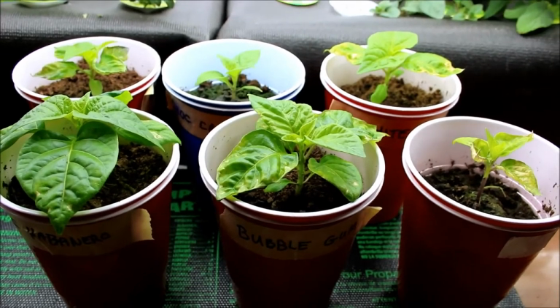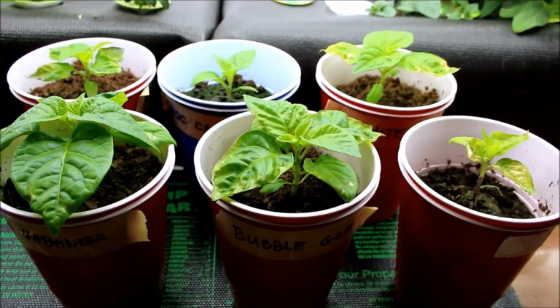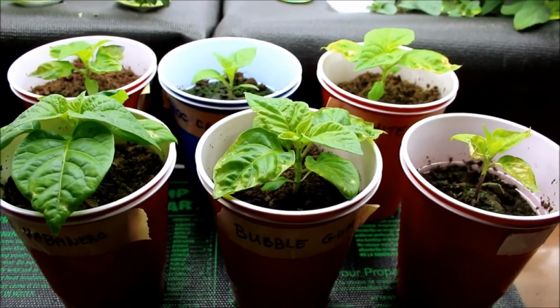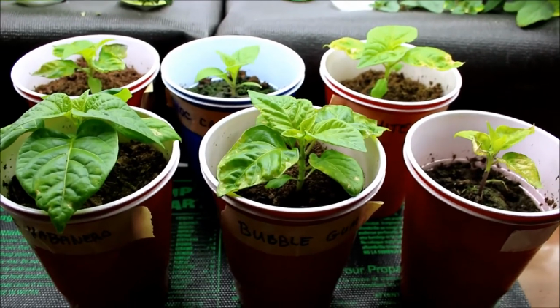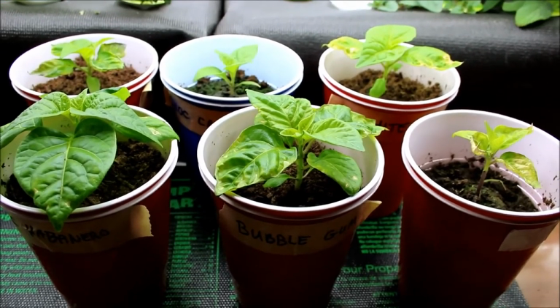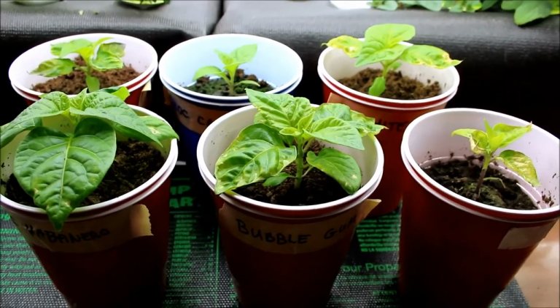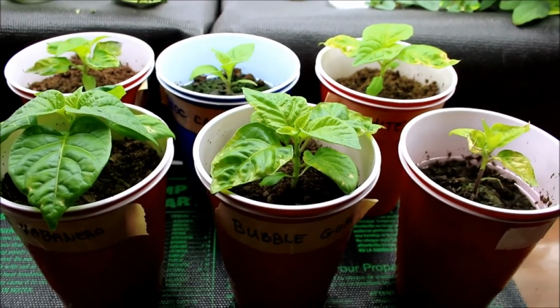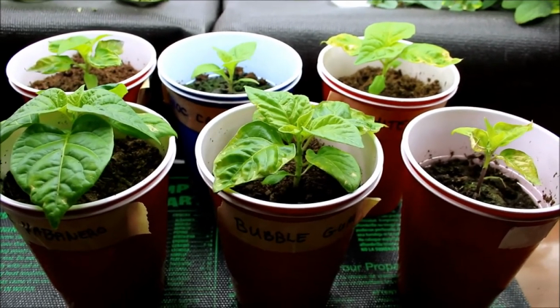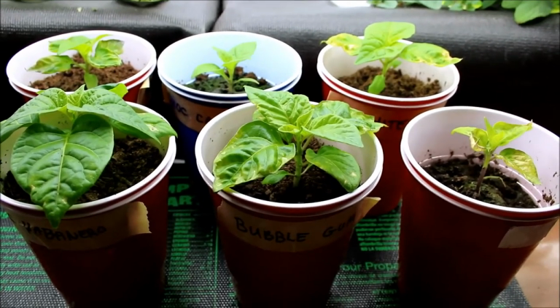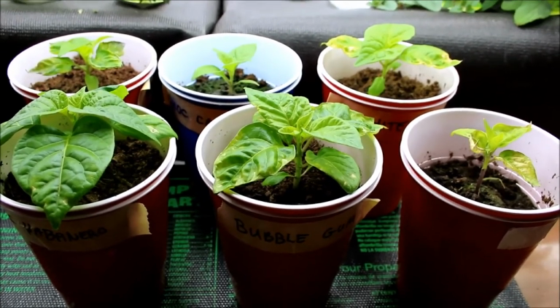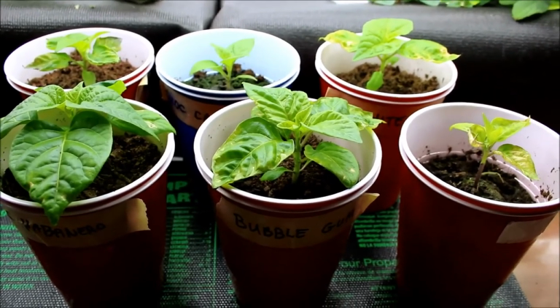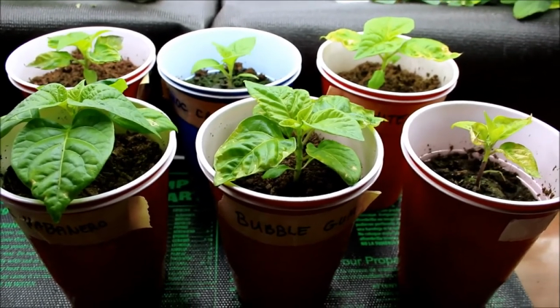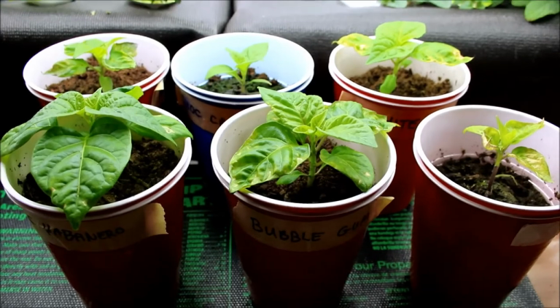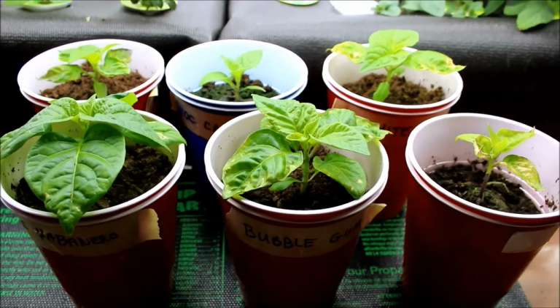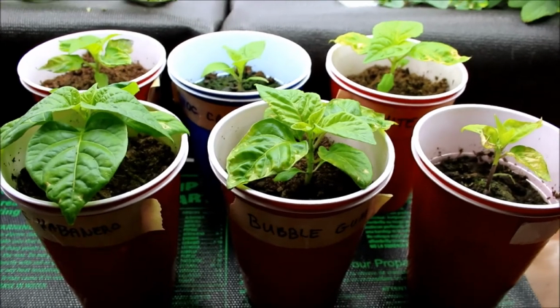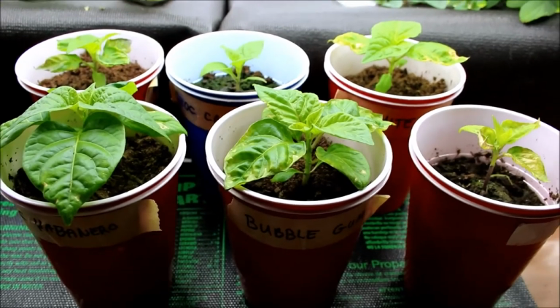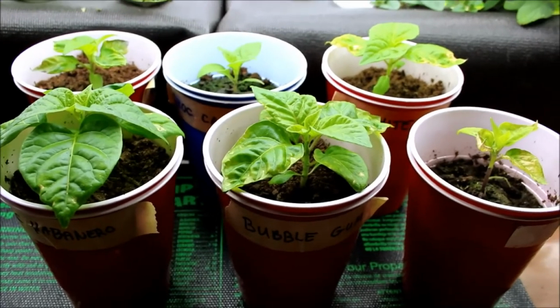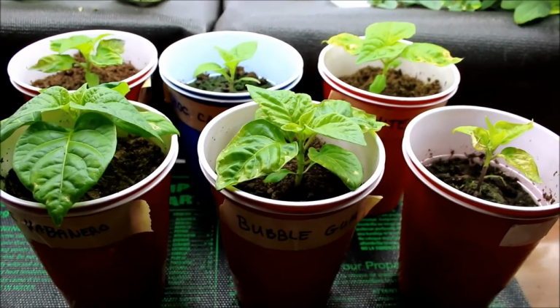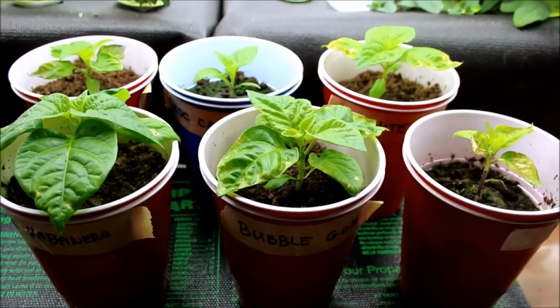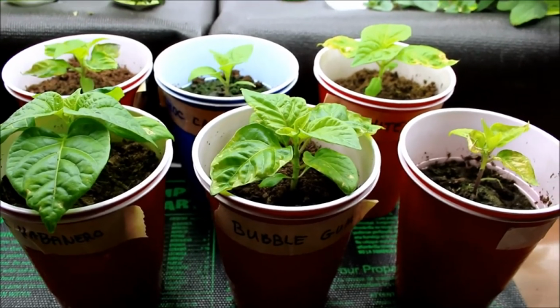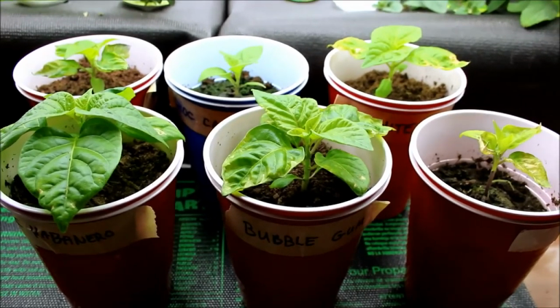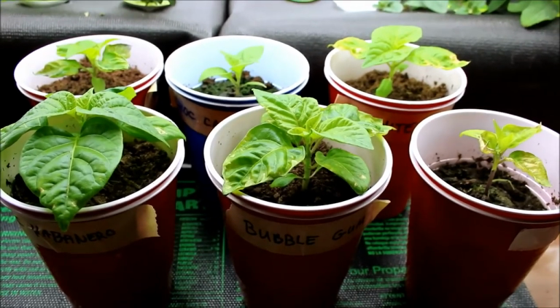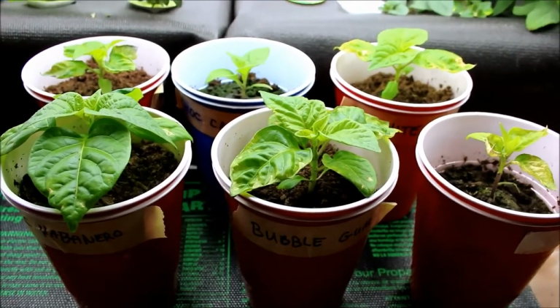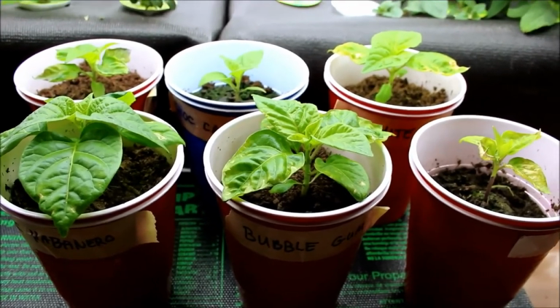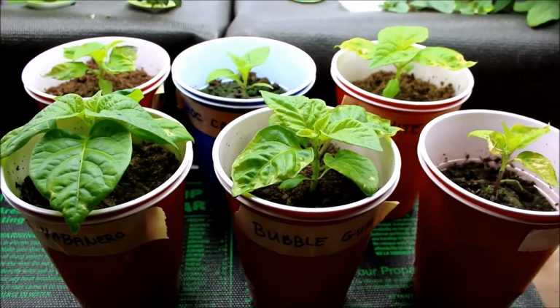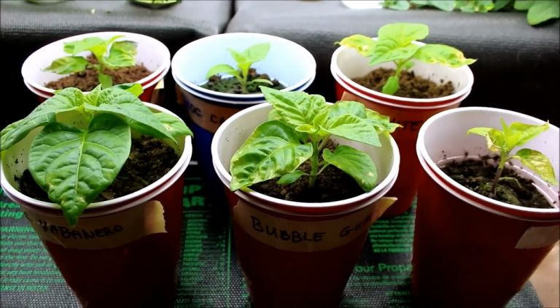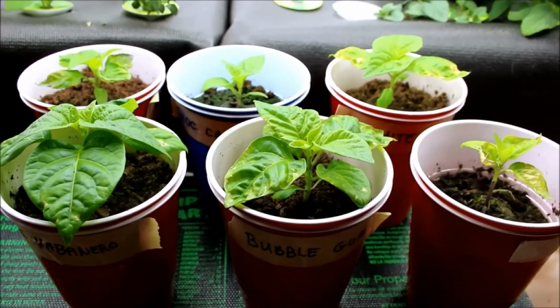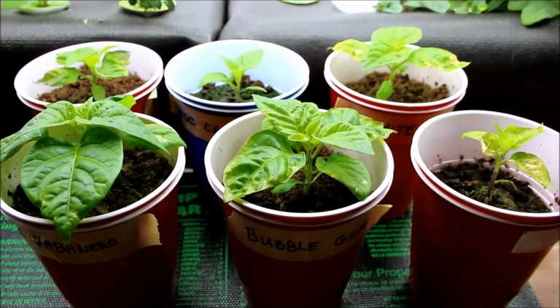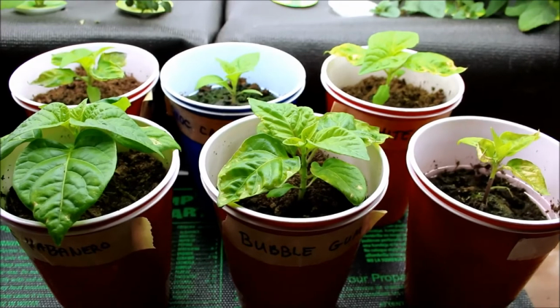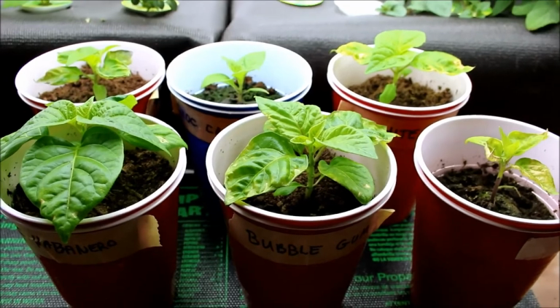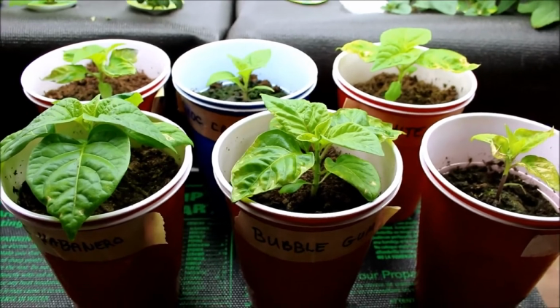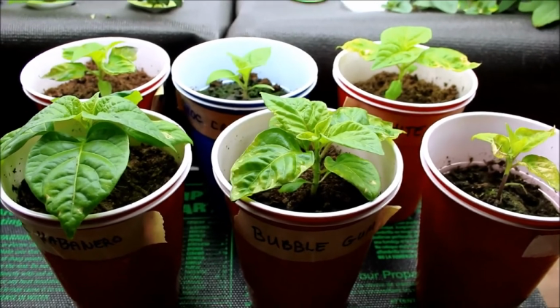Hey YouTube, welcome back to Back to Basics. Today we're going to be updating the progress on the pepper plants that I transplanted last week.